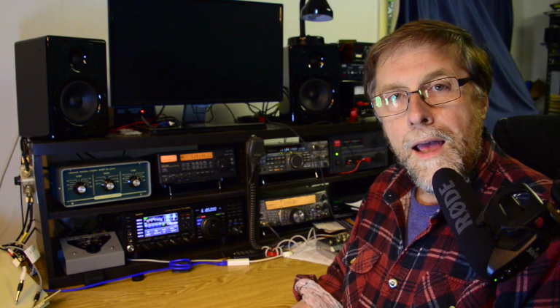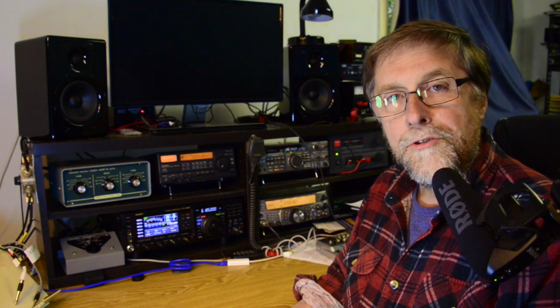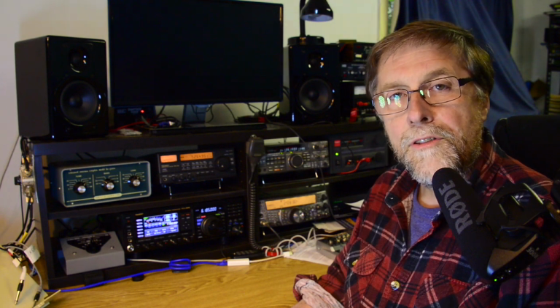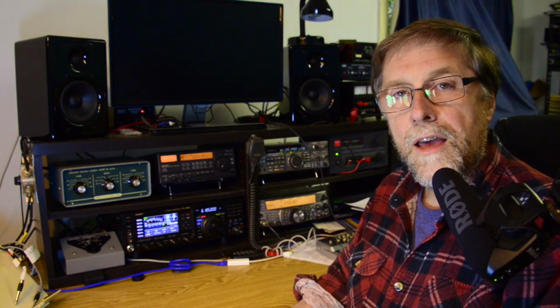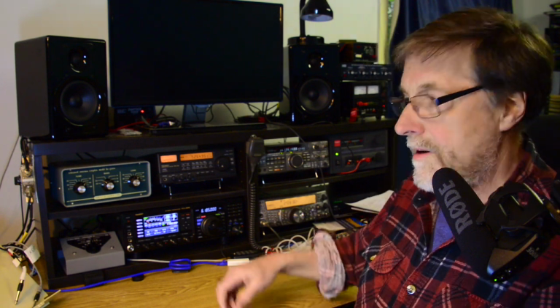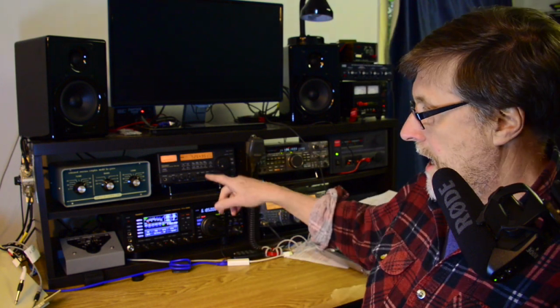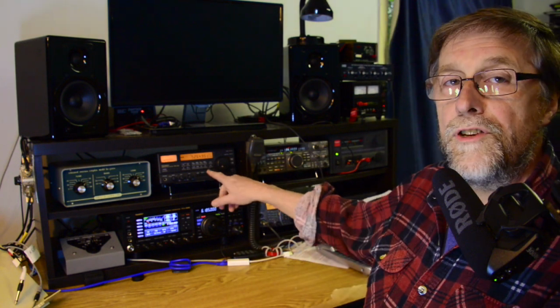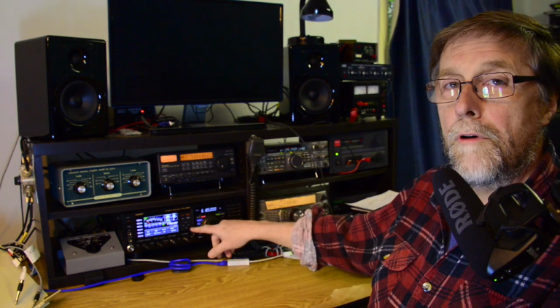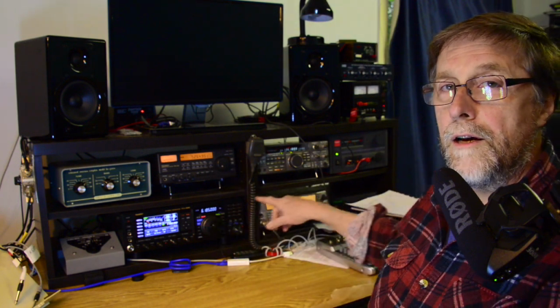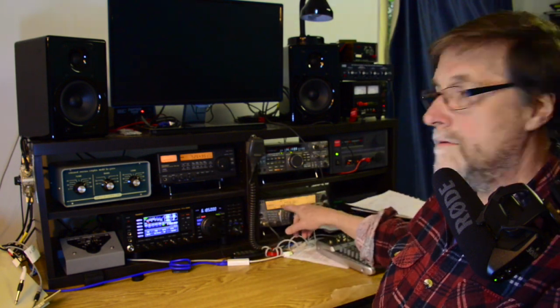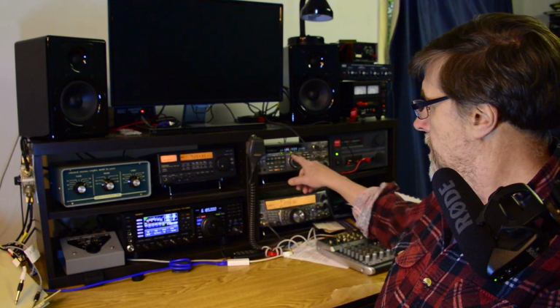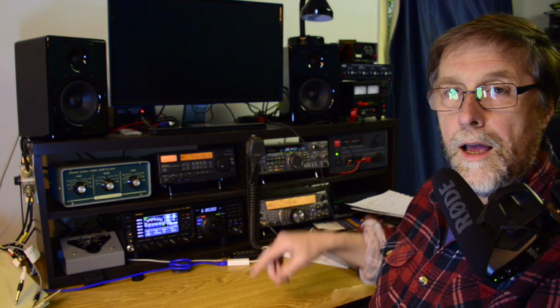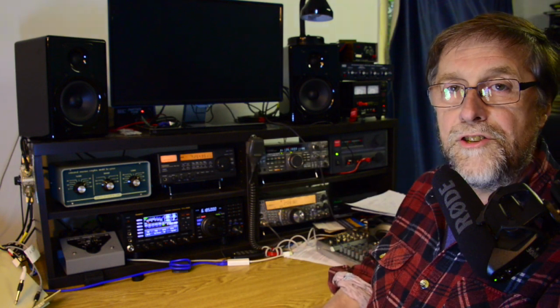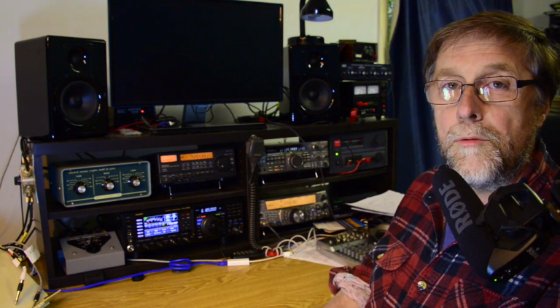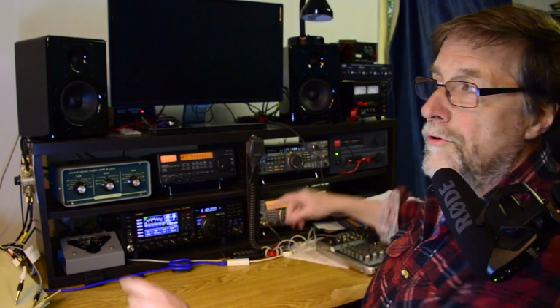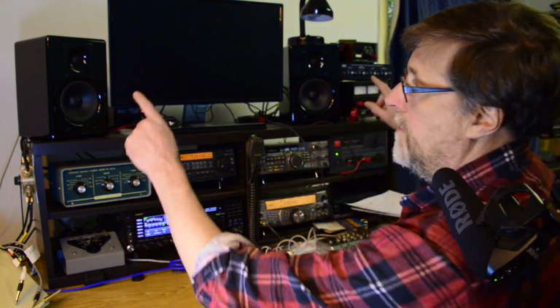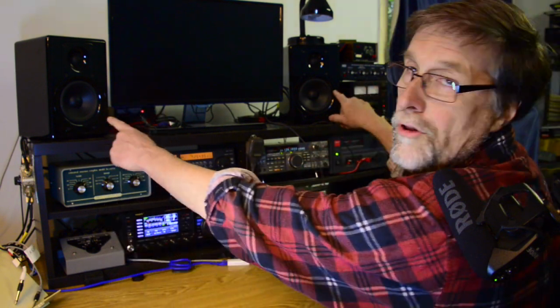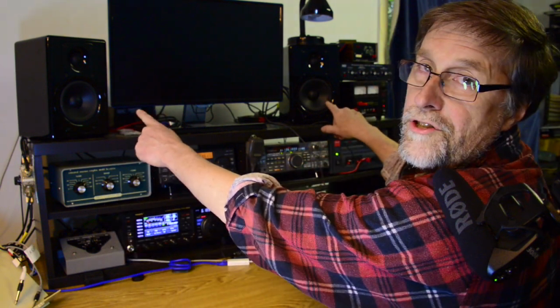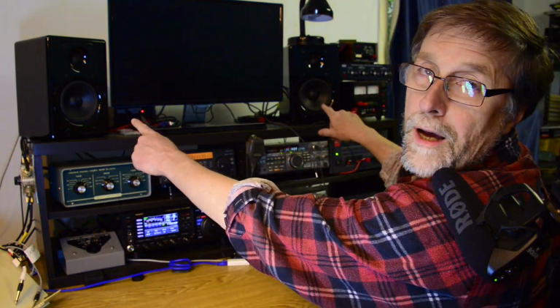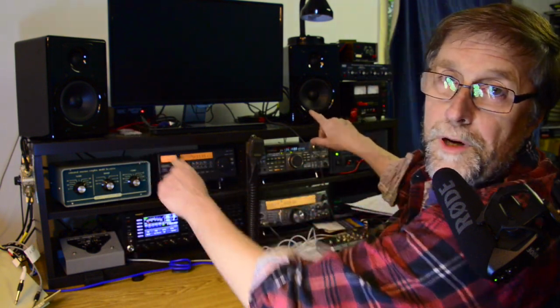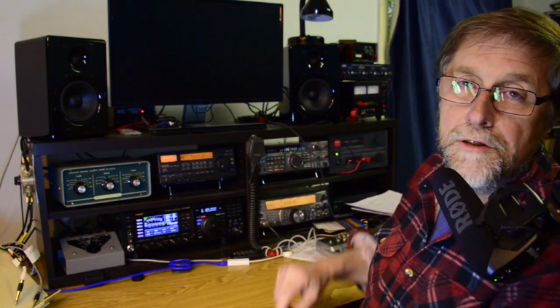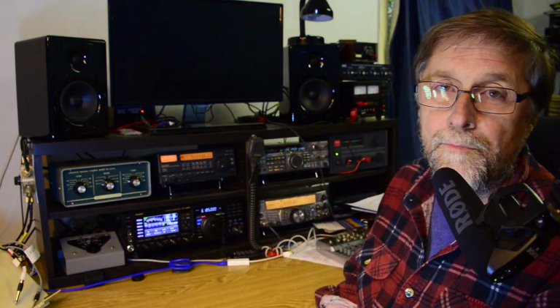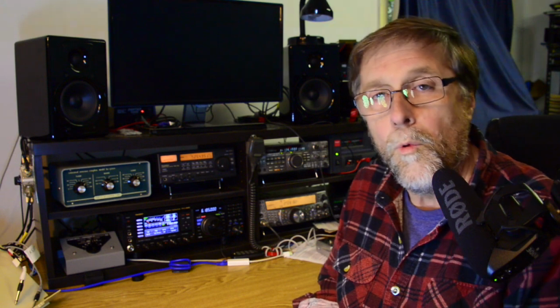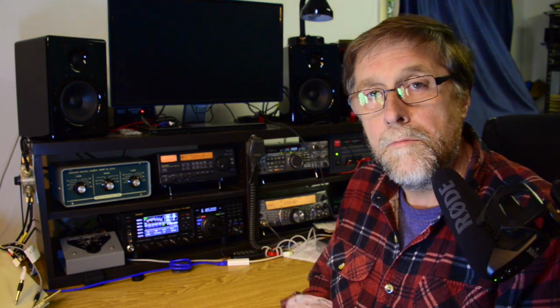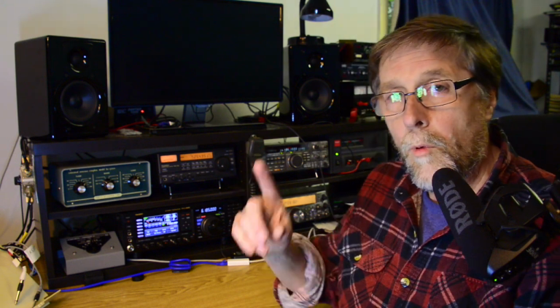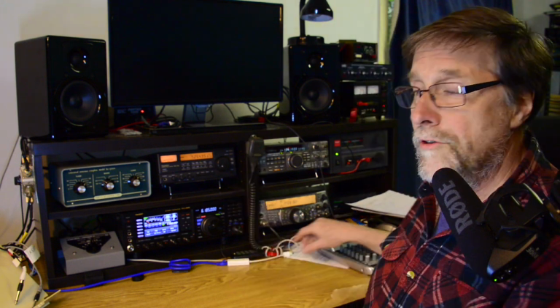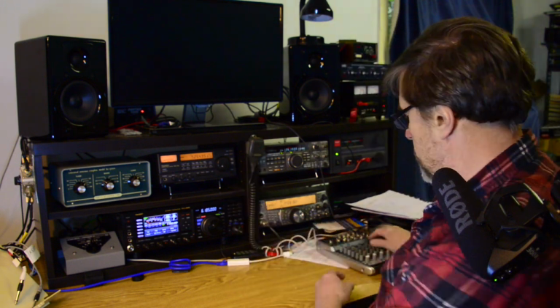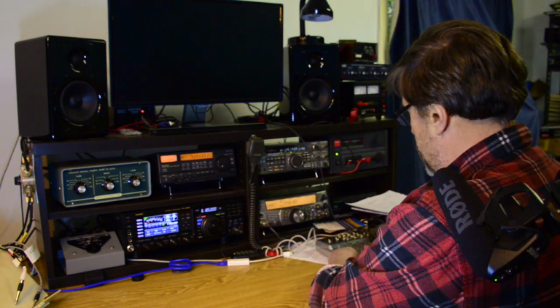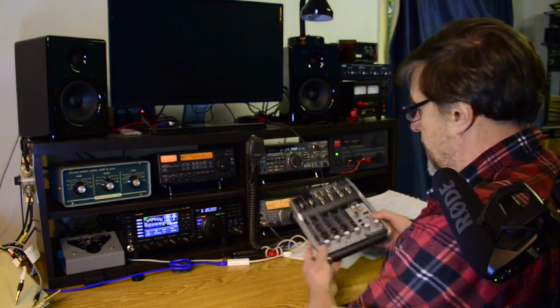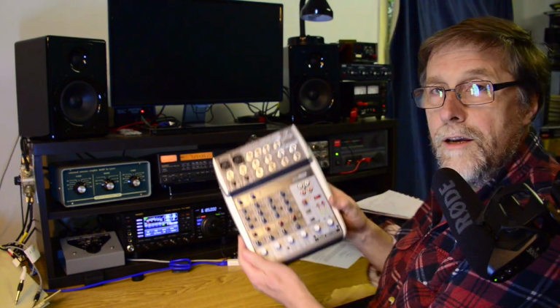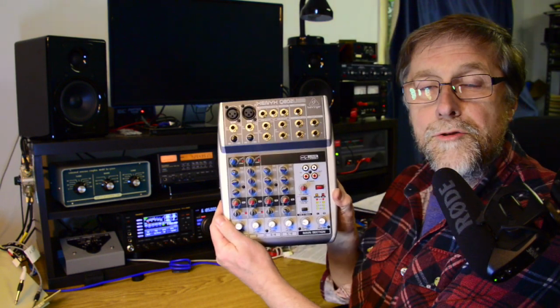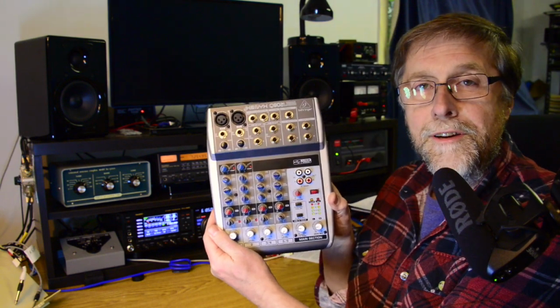How can you get the sound out of these four radios and send them to these two powered speakers? Well, one way to do it is to use one of these.